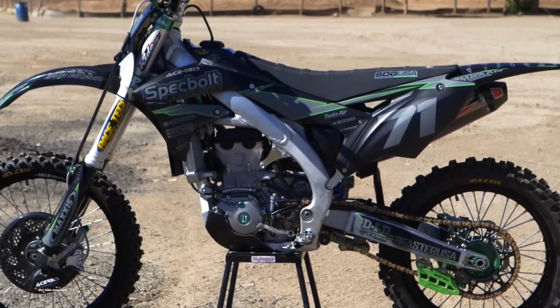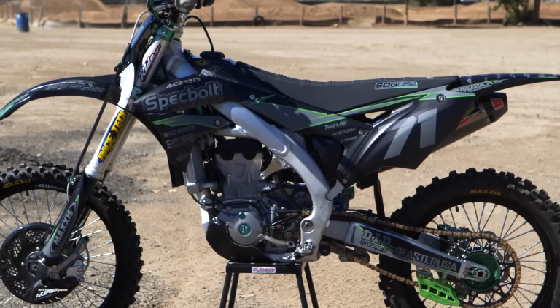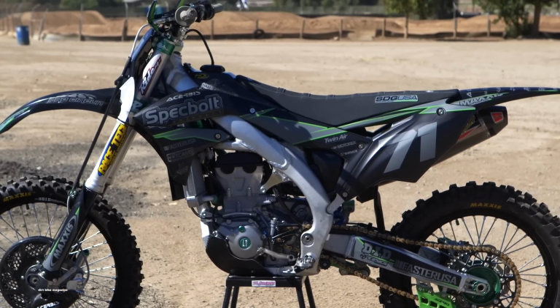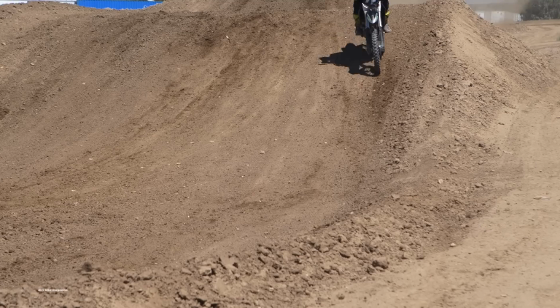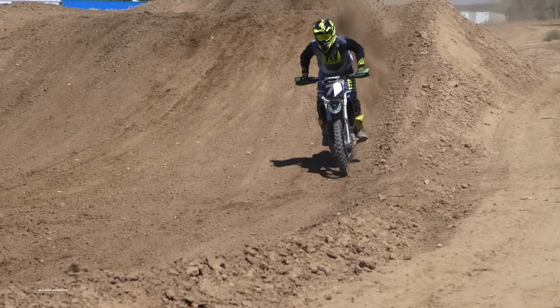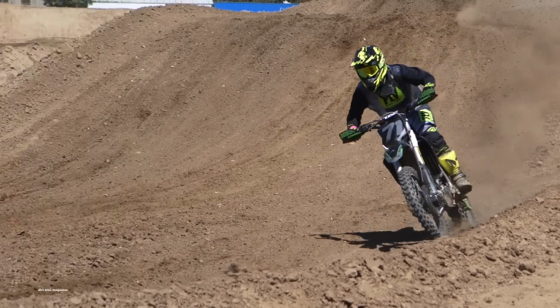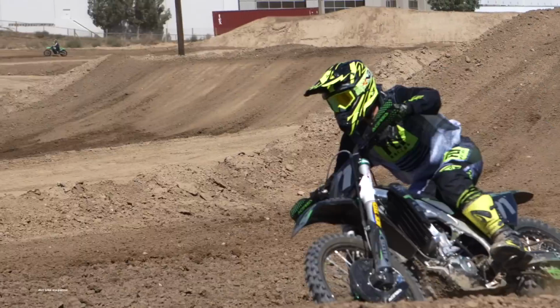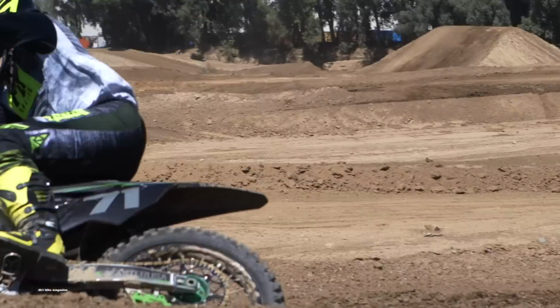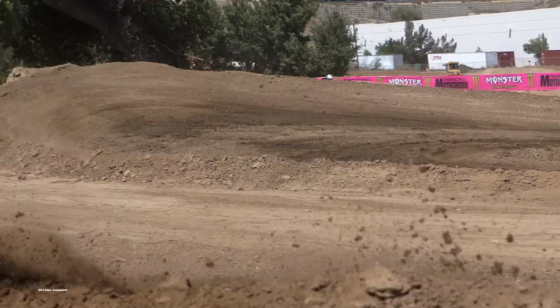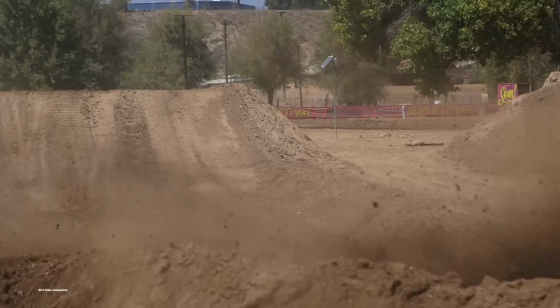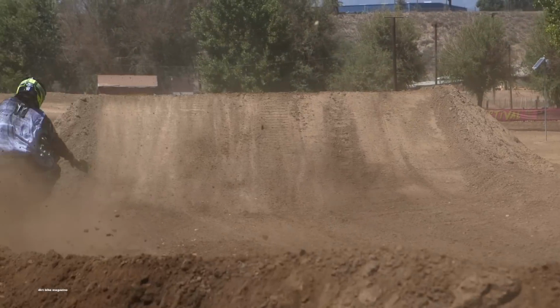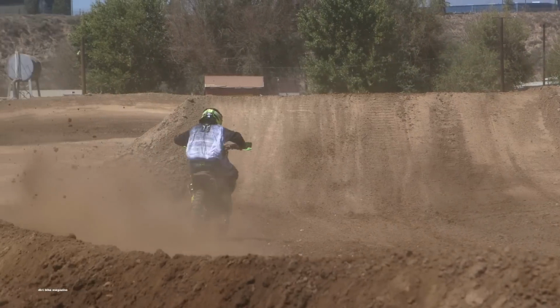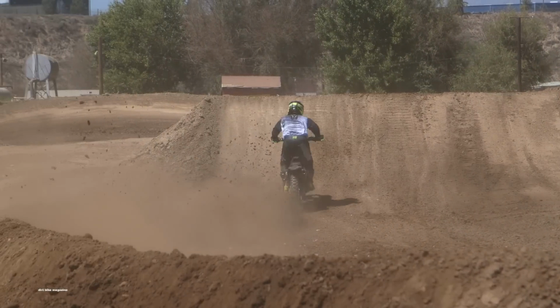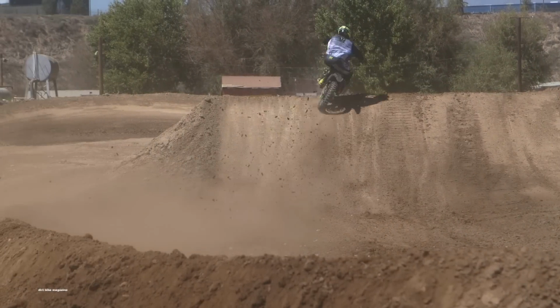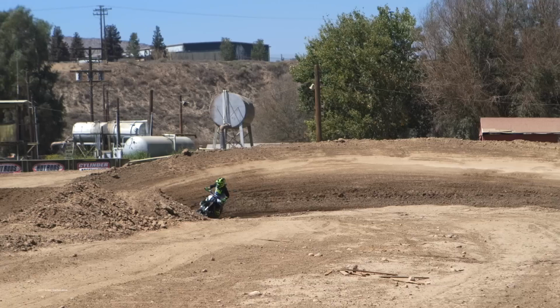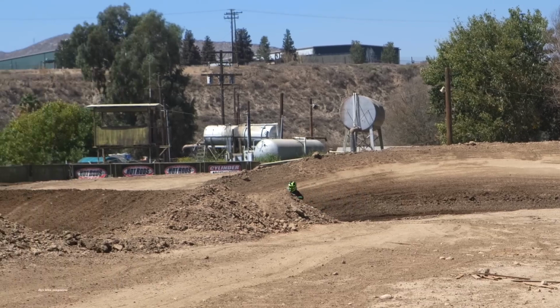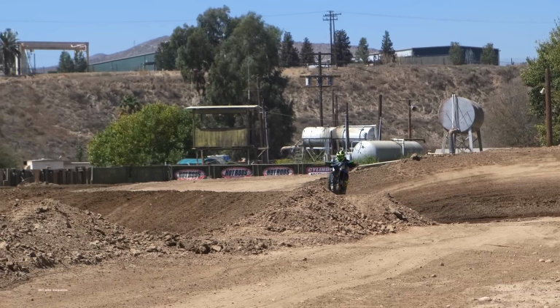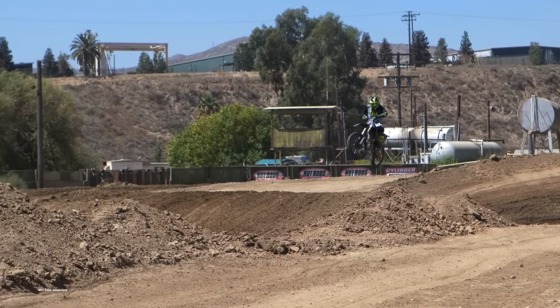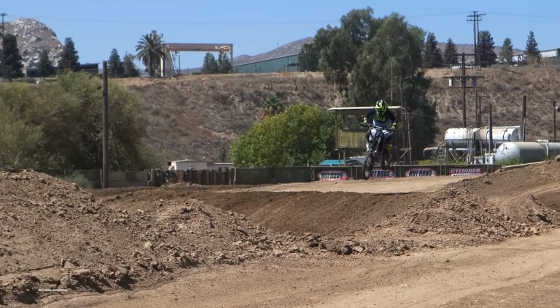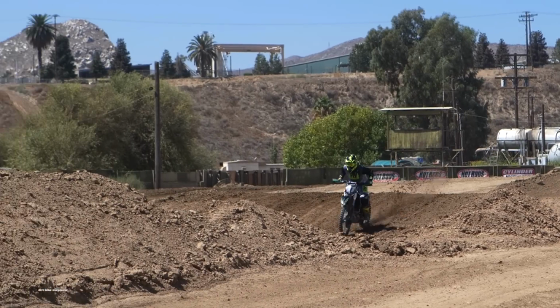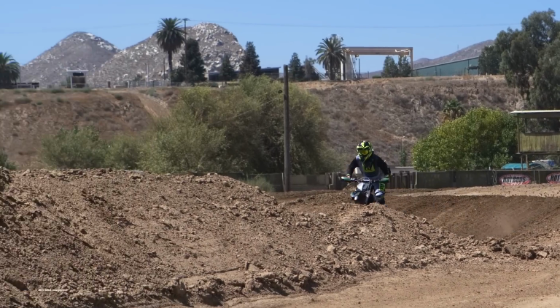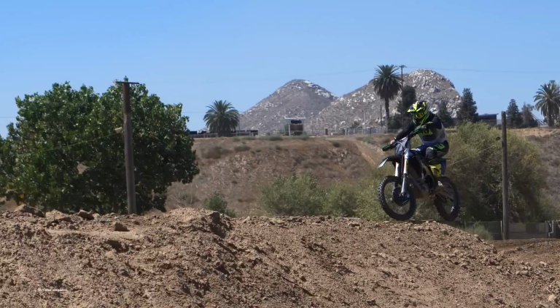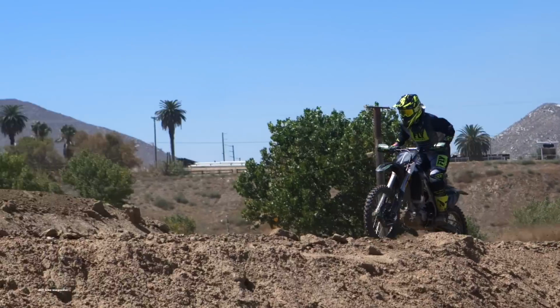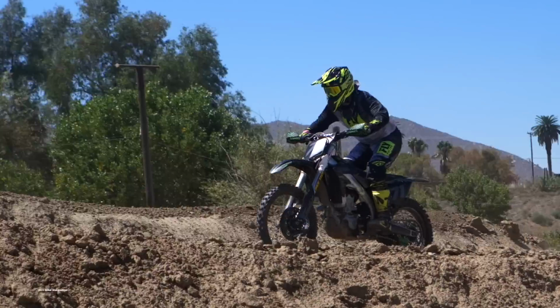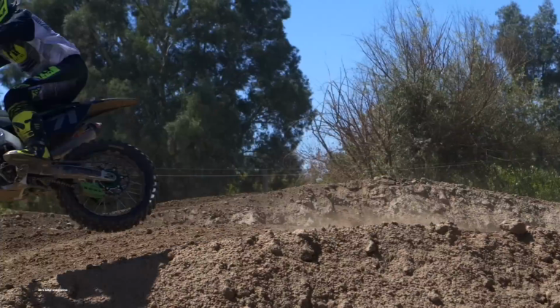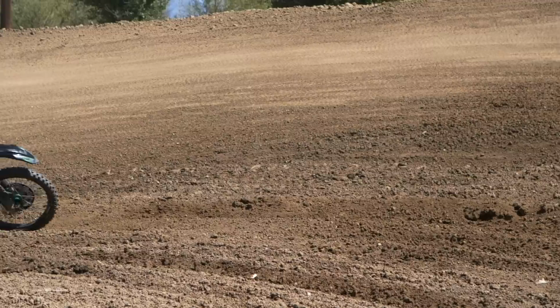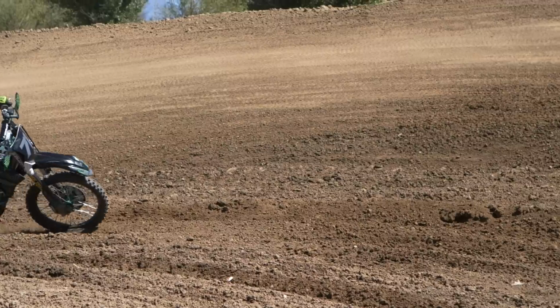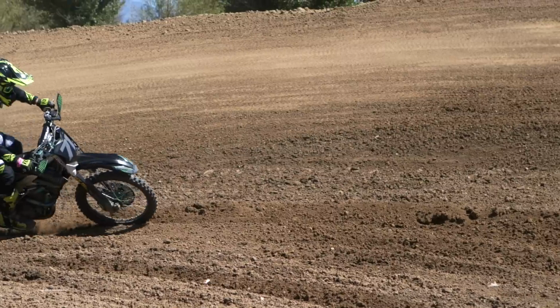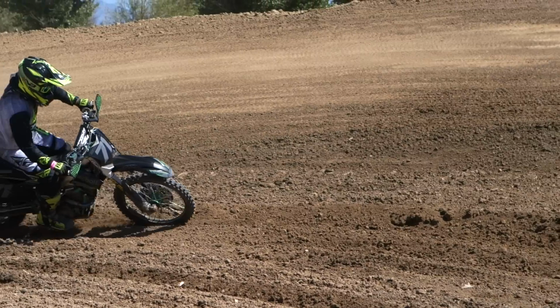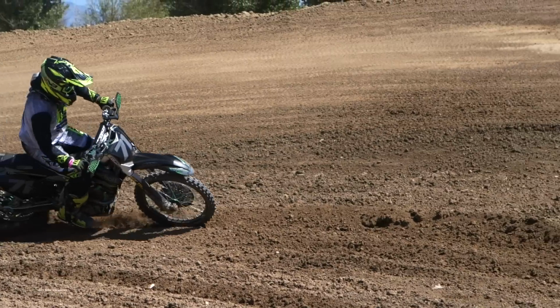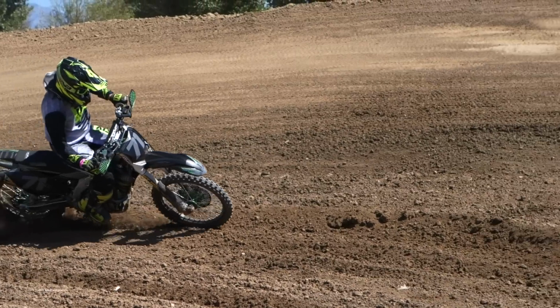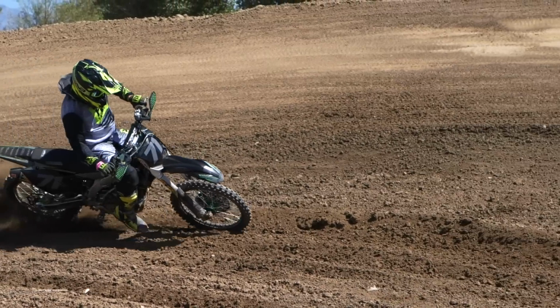Upgrades to the wheels came with FasterUSA billet aluminum hubs that were anodized green and black, DID Dirt Star rims, and we wrapped those in the brand new Maxxis motocross tires.